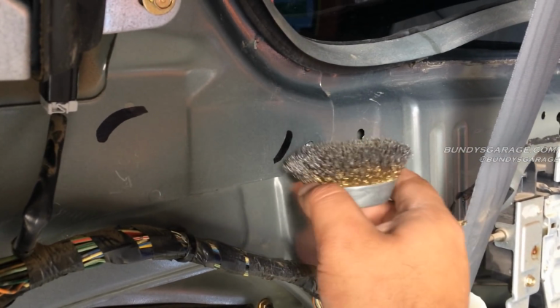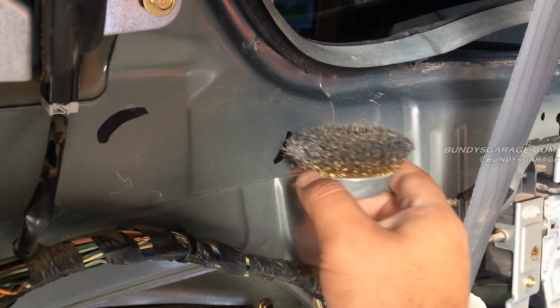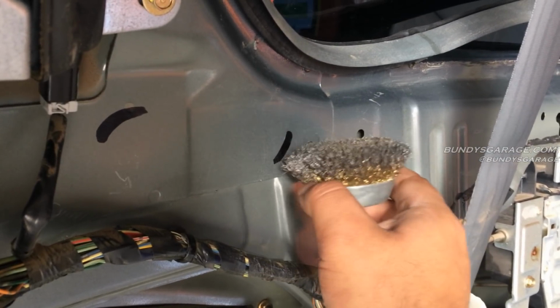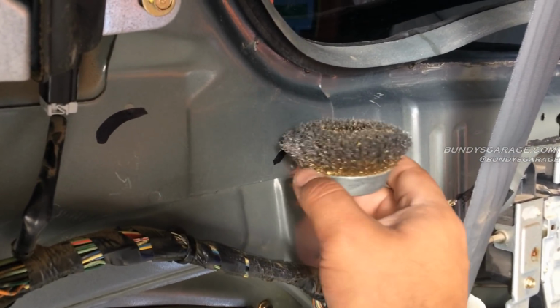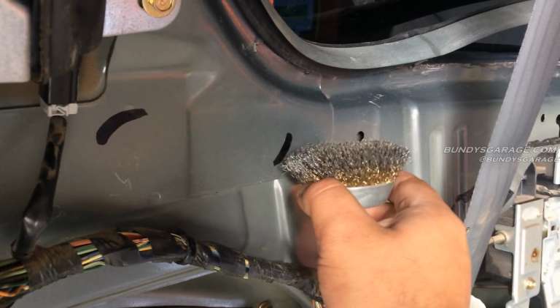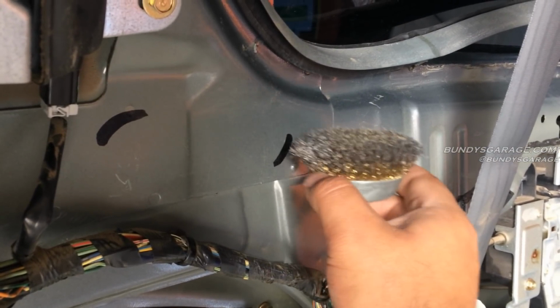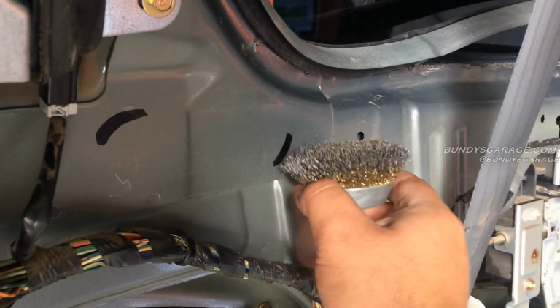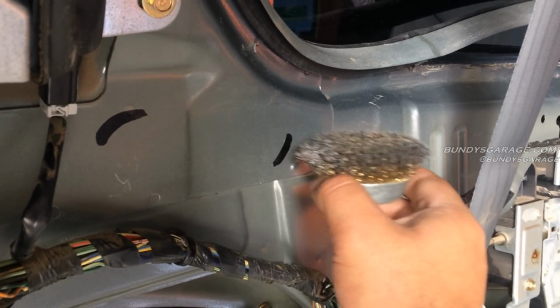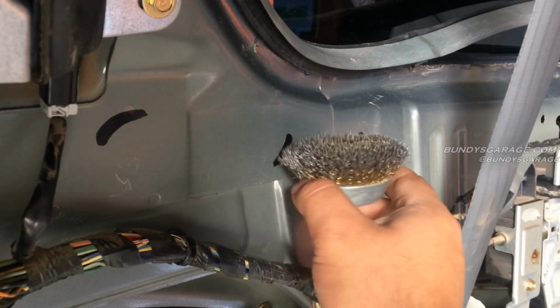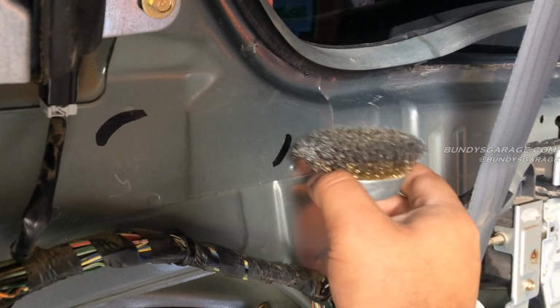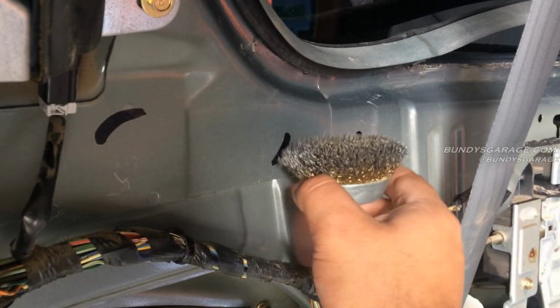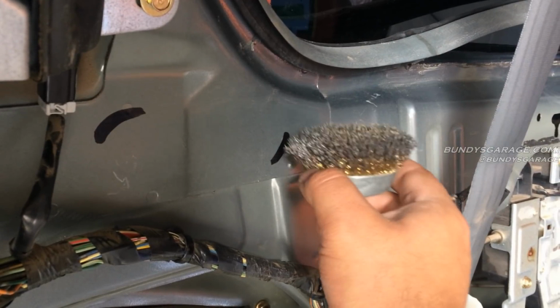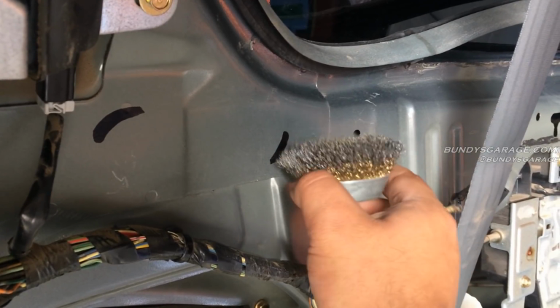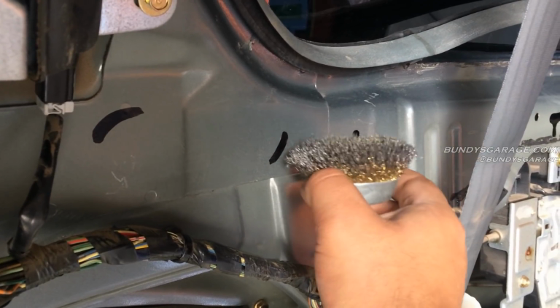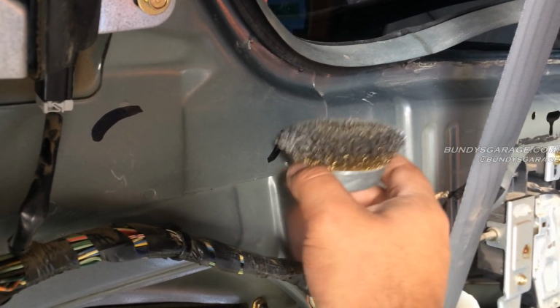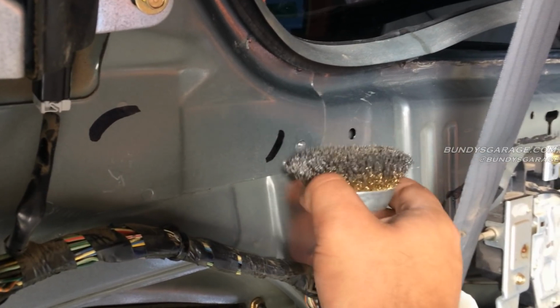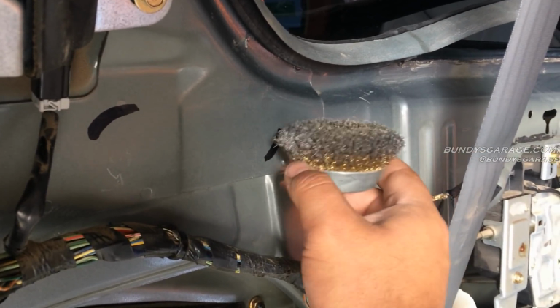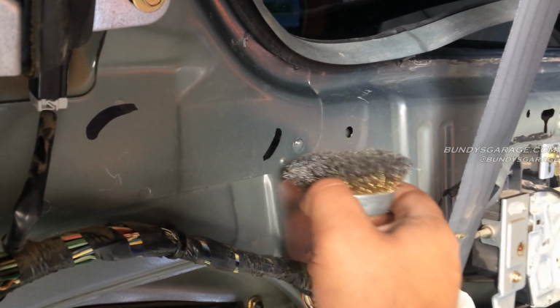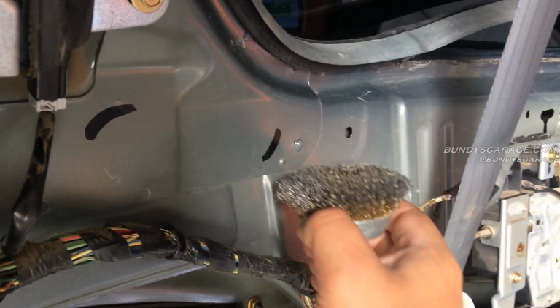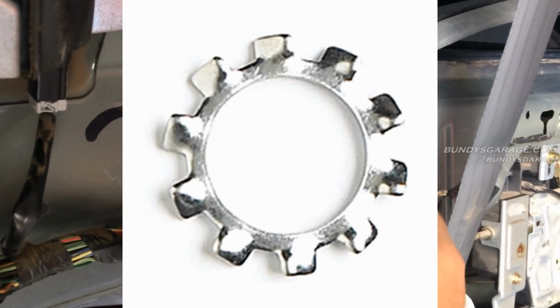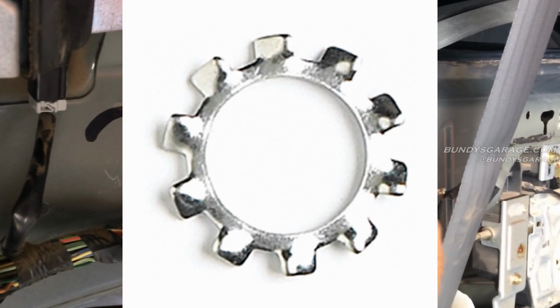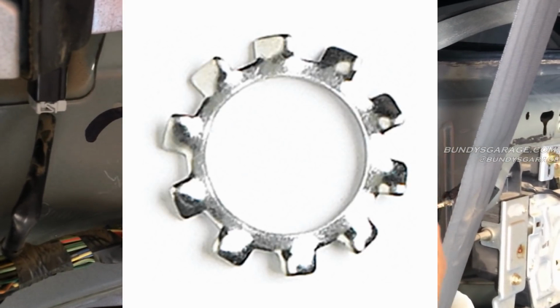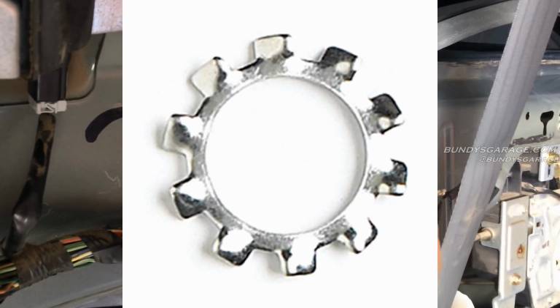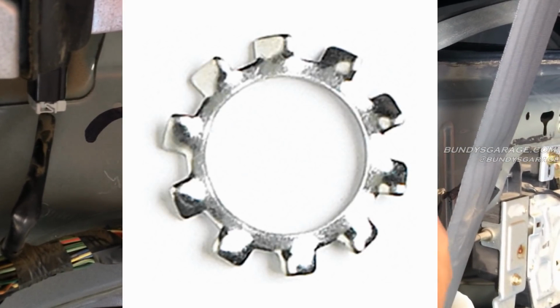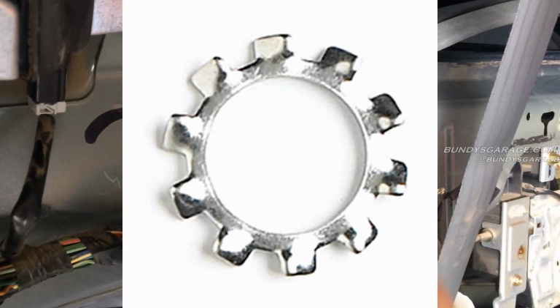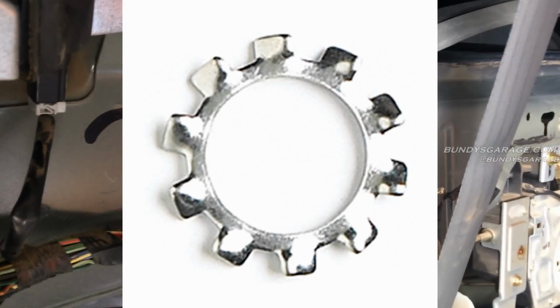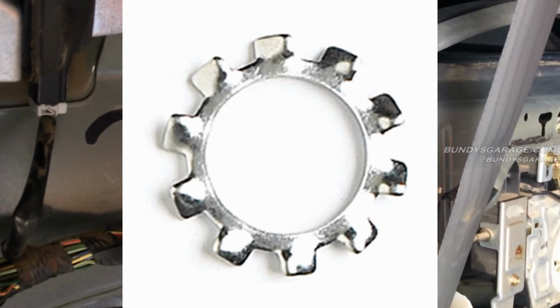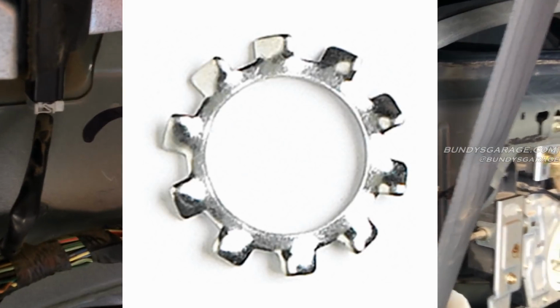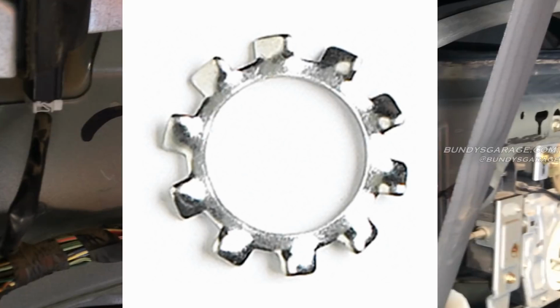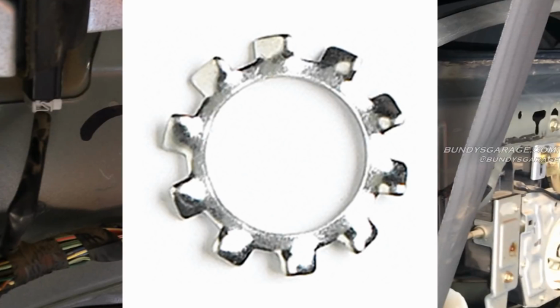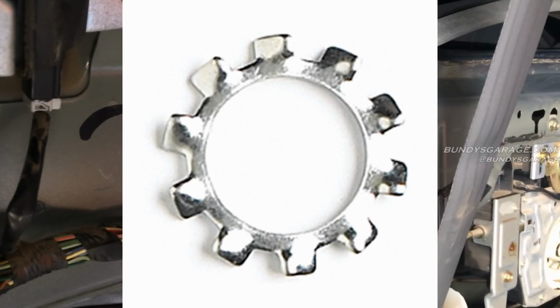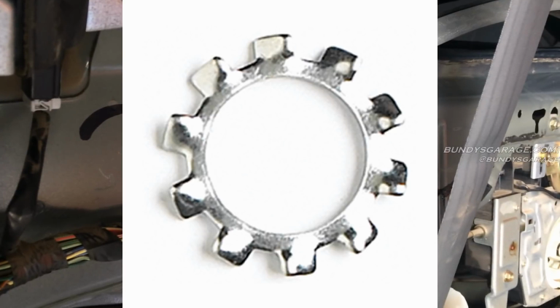I'll go ahead and put a star washer in — one that has the little ridges on it. I'll put a picture of one of those right now. I'll put one of those in between and then put everything back together.